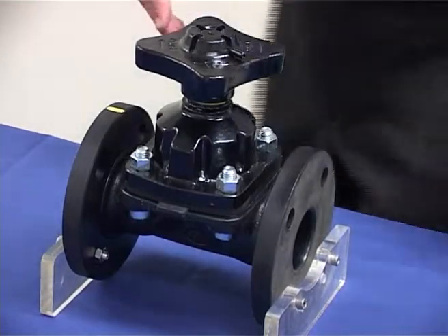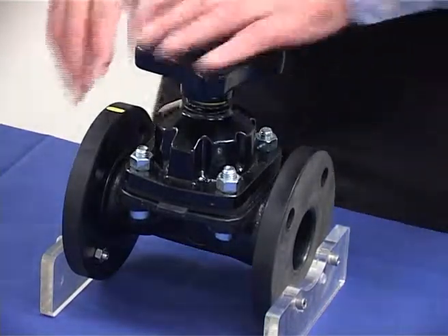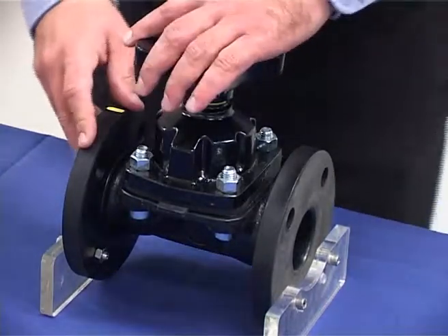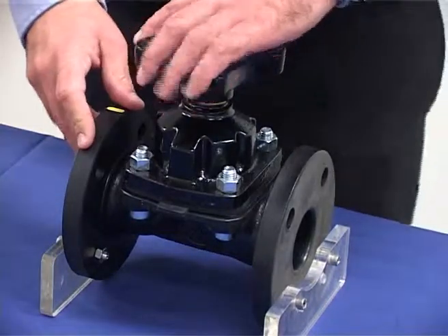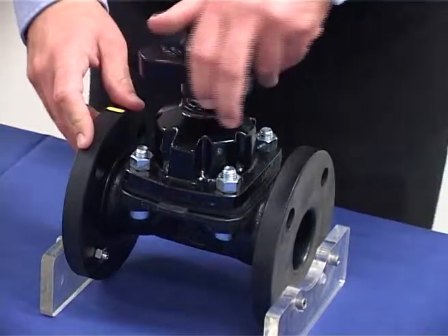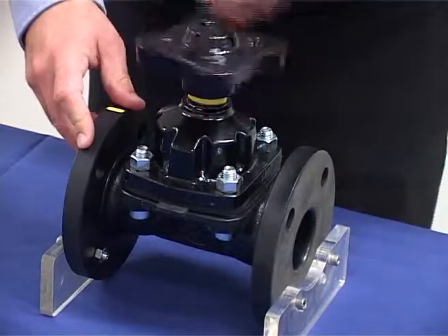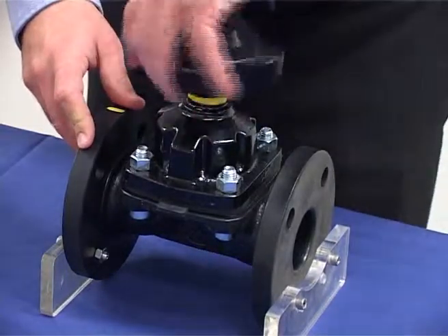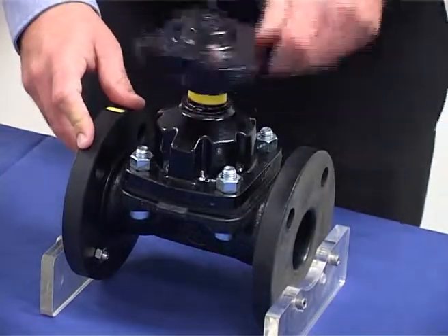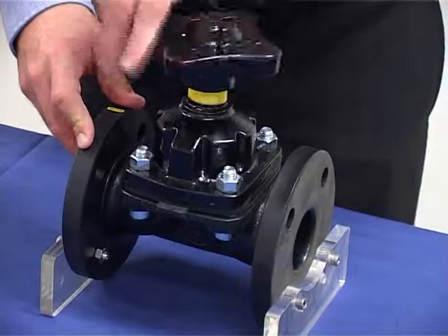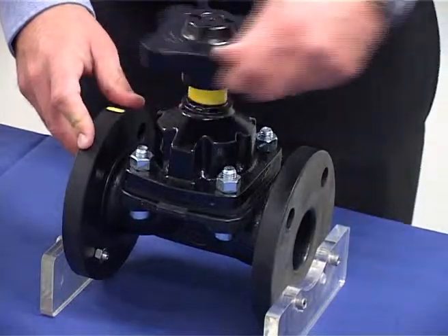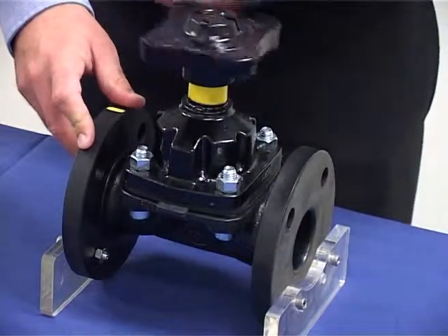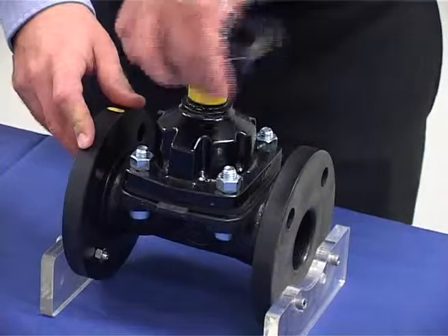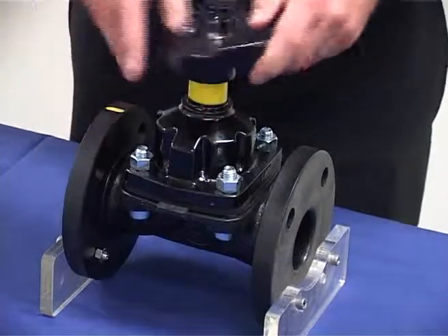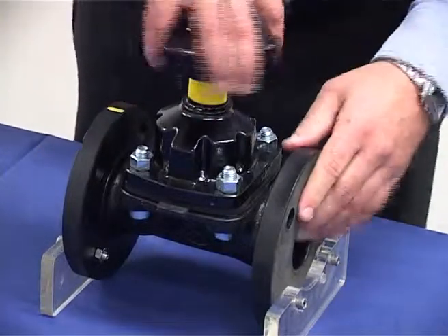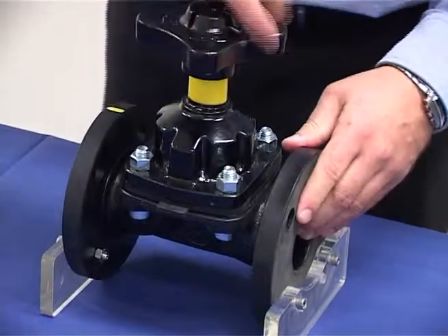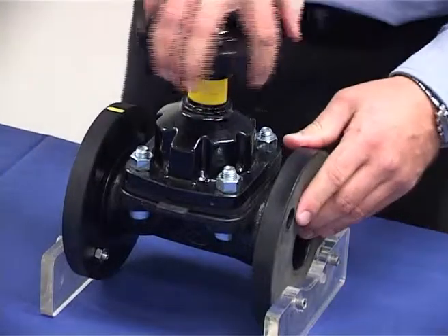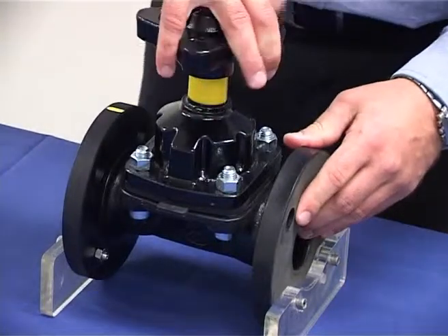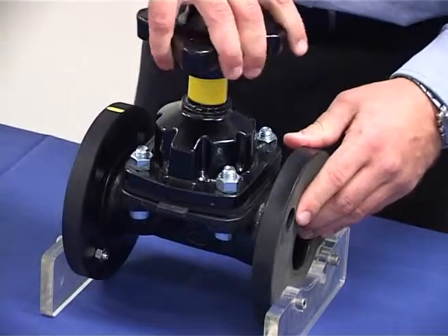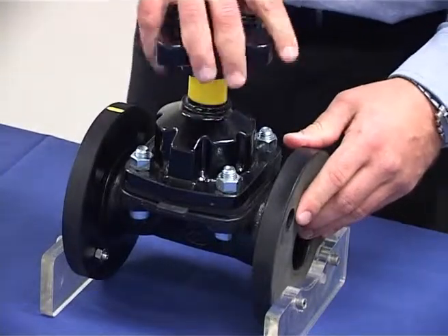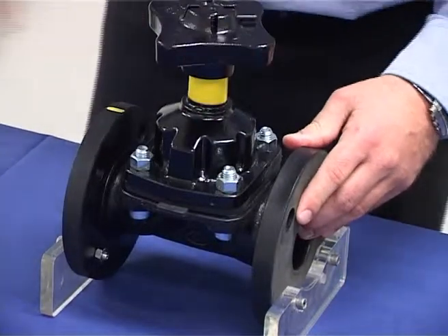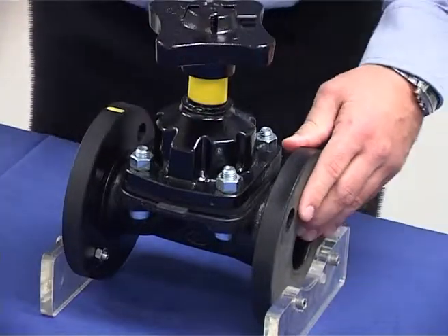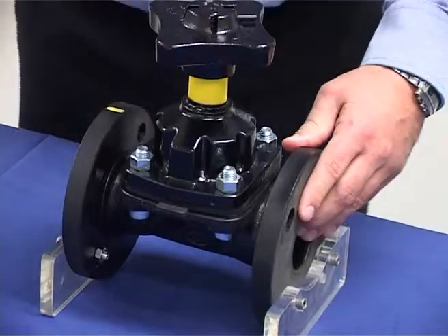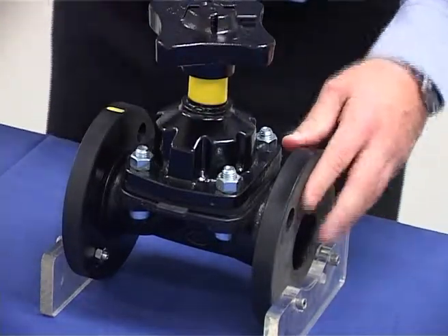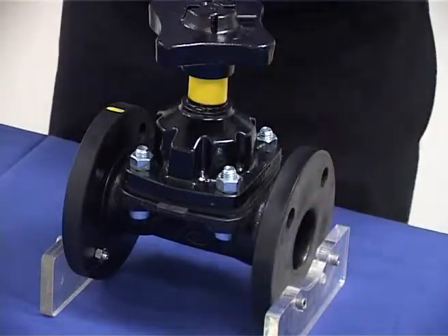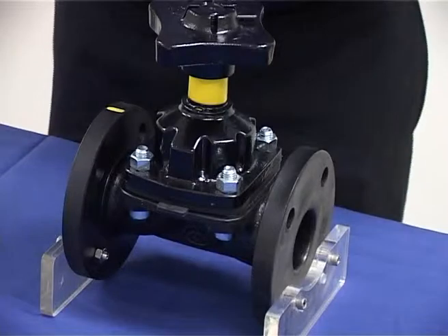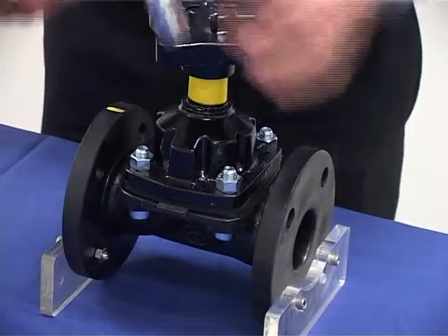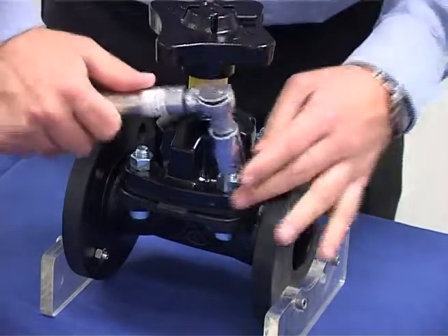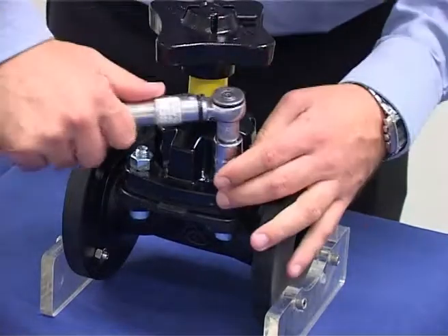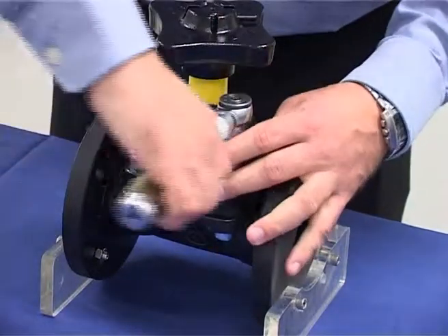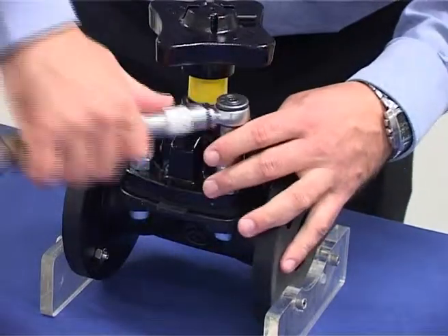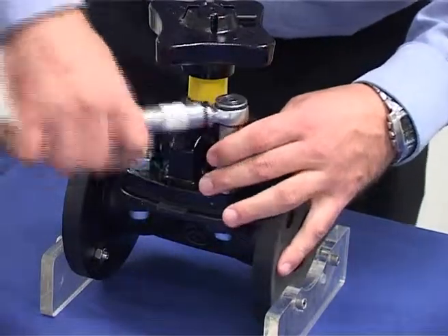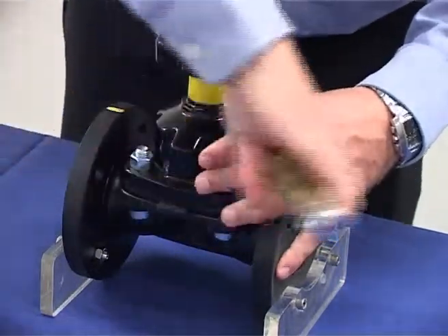Before disassembly, rotate the hand wheel anti-clockwise to fully open the valve. Loosen the bonnet nuts.